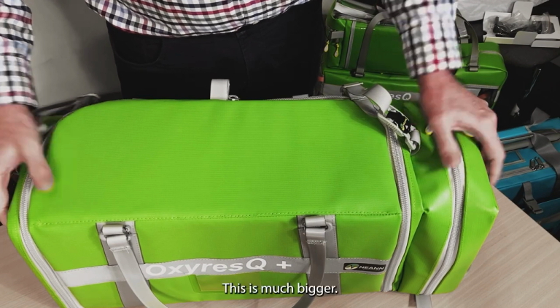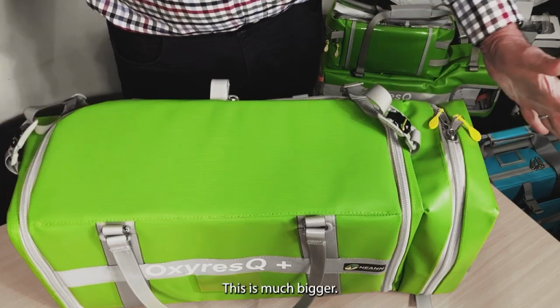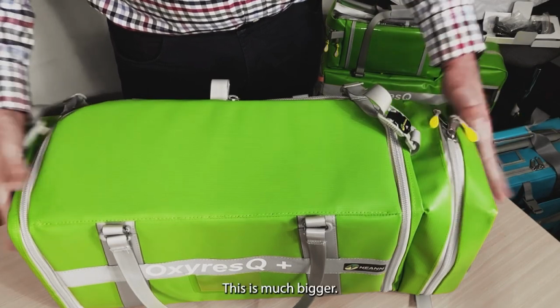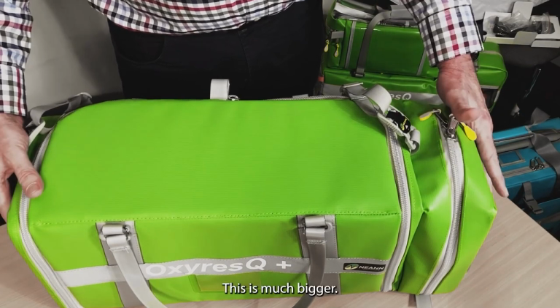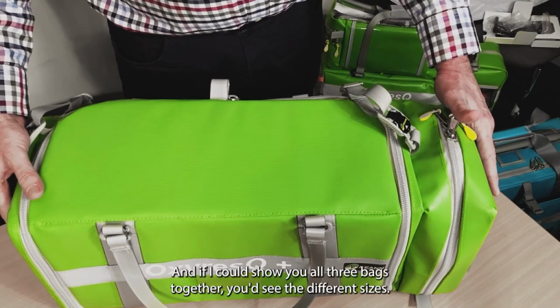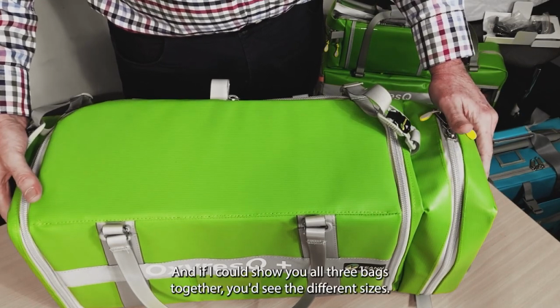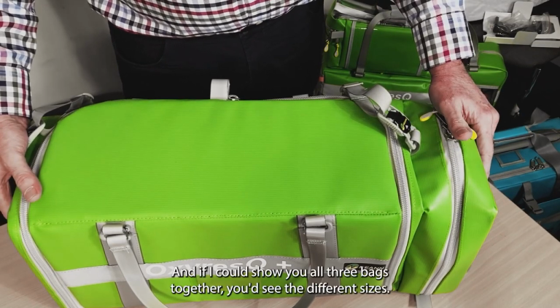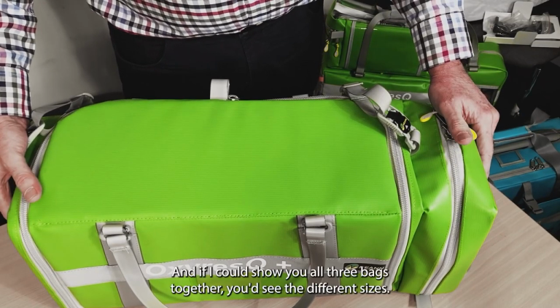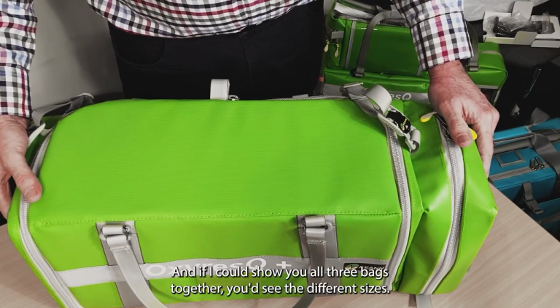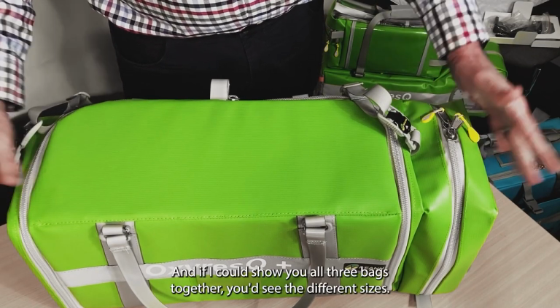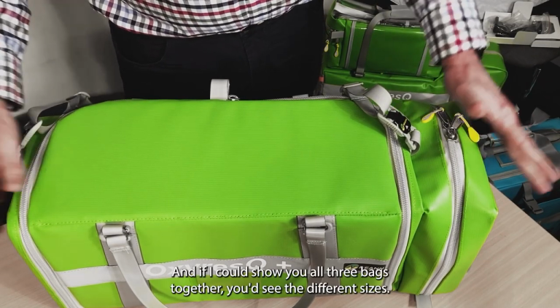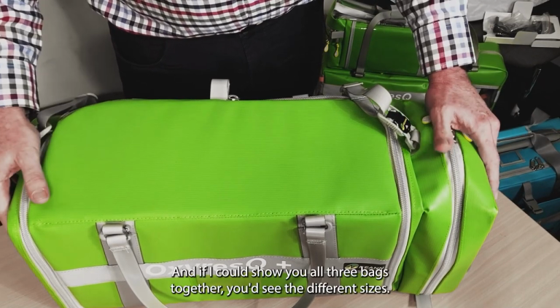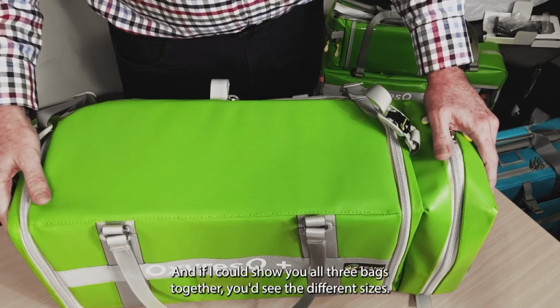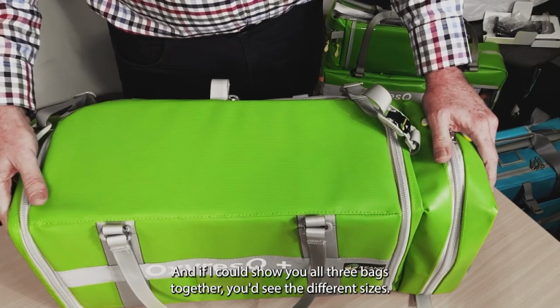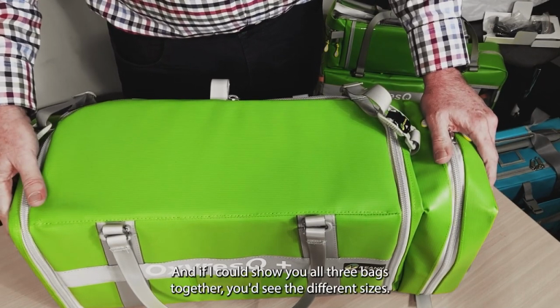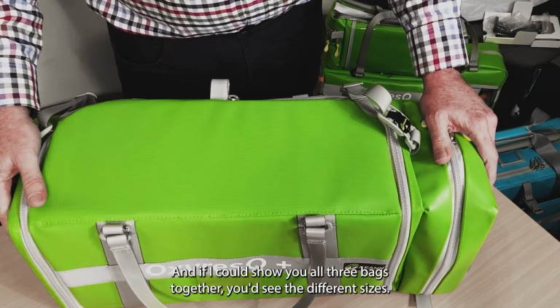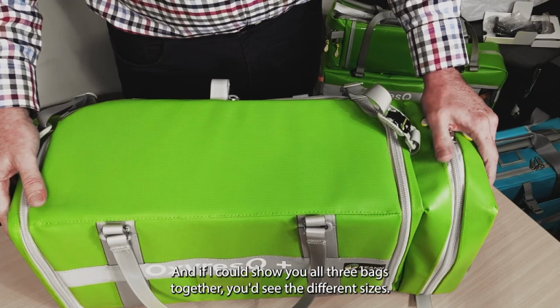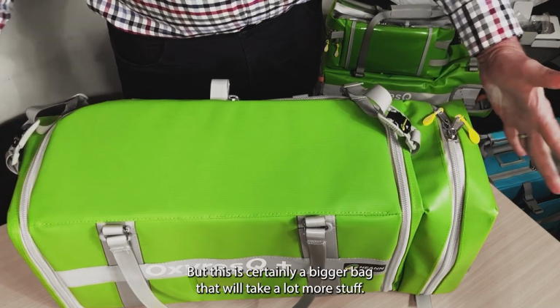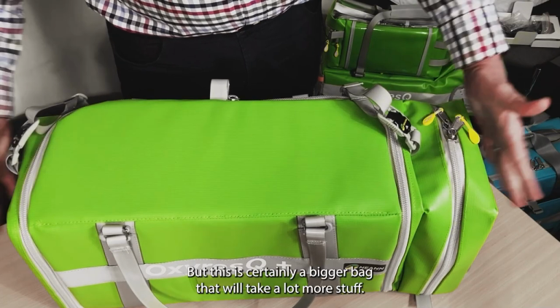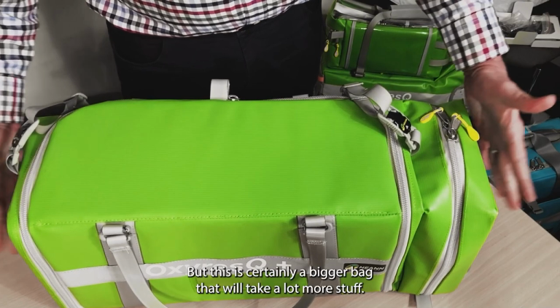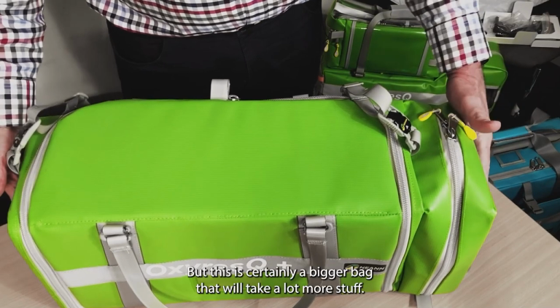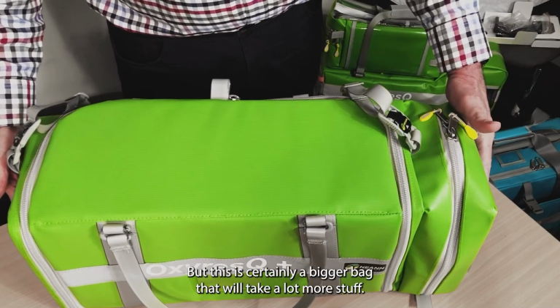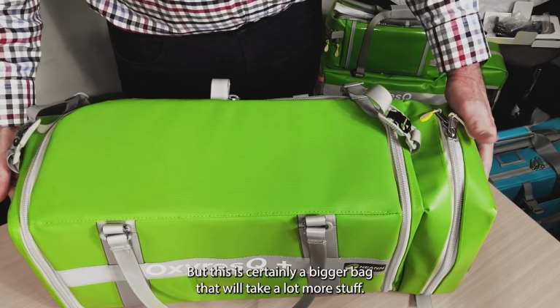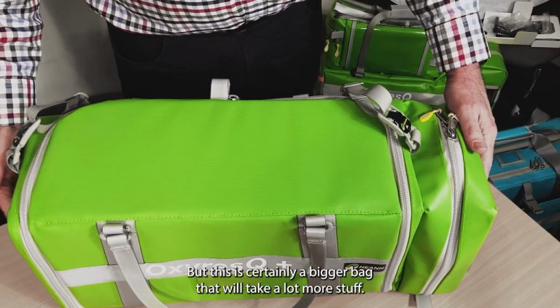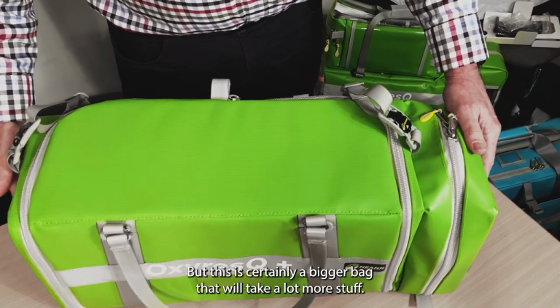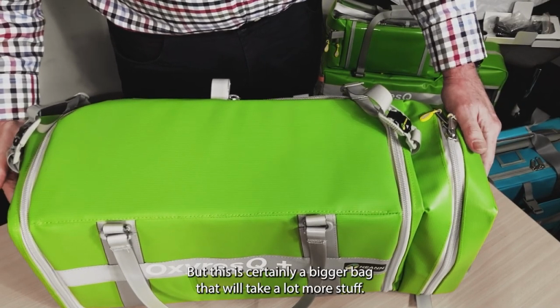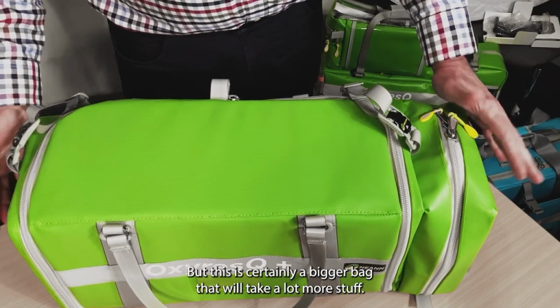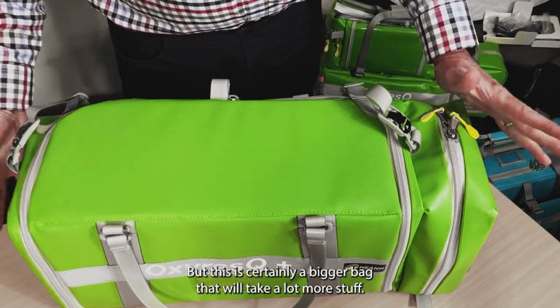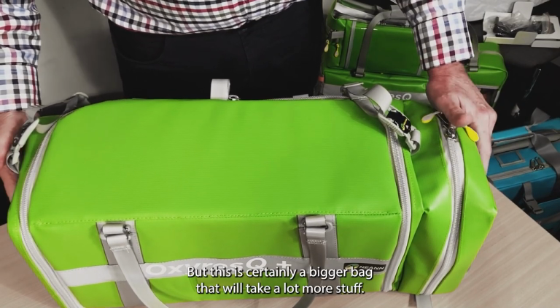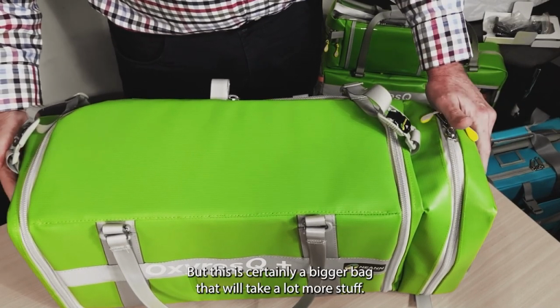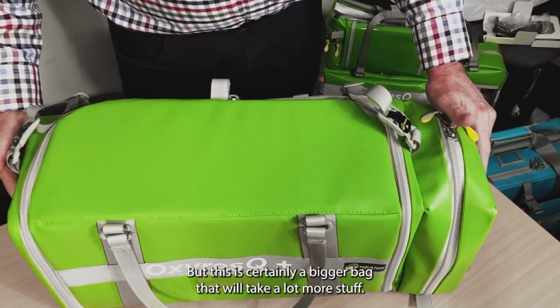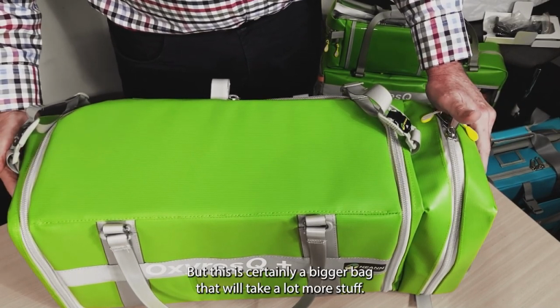This is much bigger. If I could show you all three bags together, you'd see the different sizes, but this is certainly a bigger bag that will take a lot more stuff.